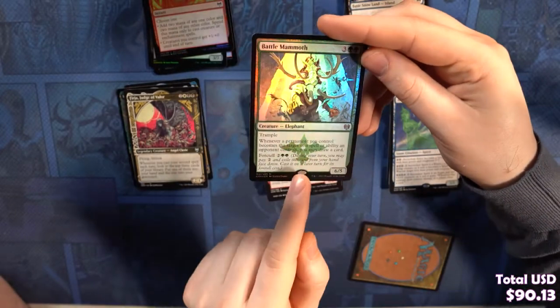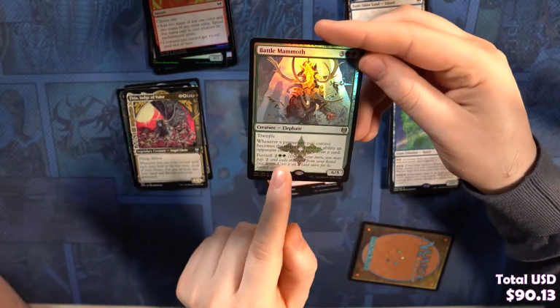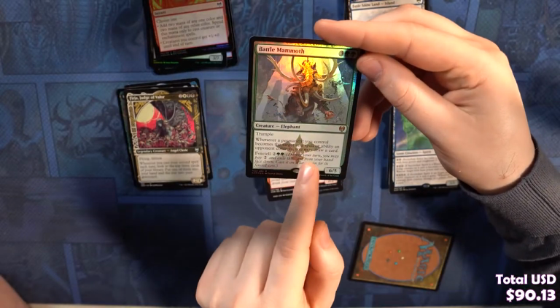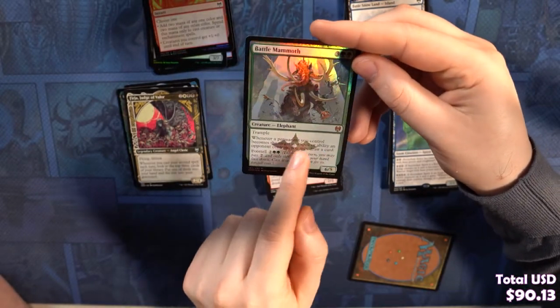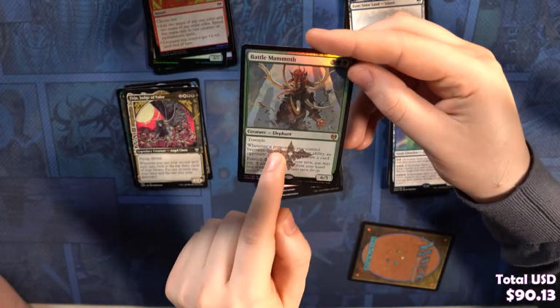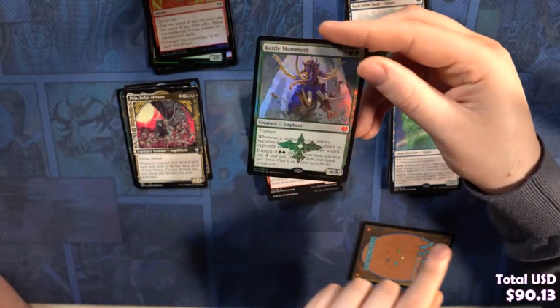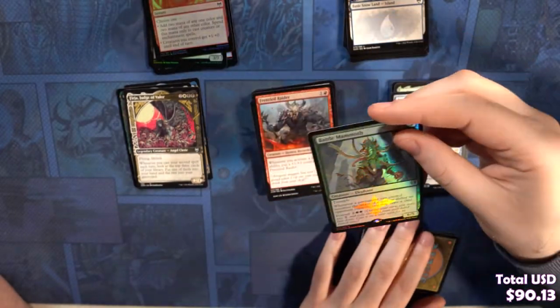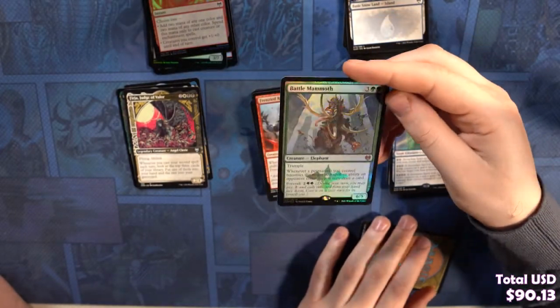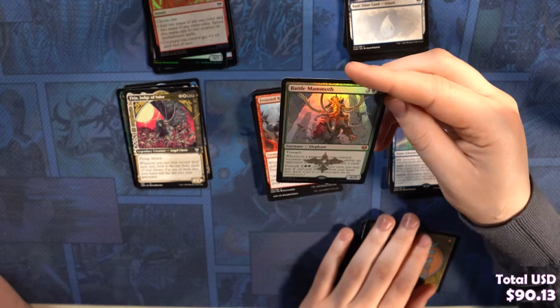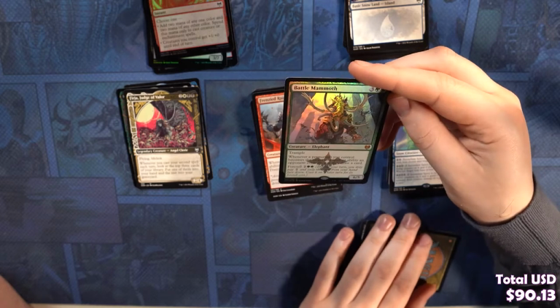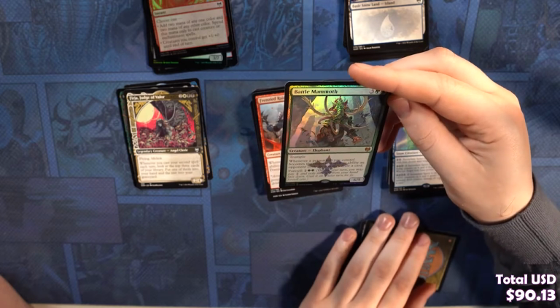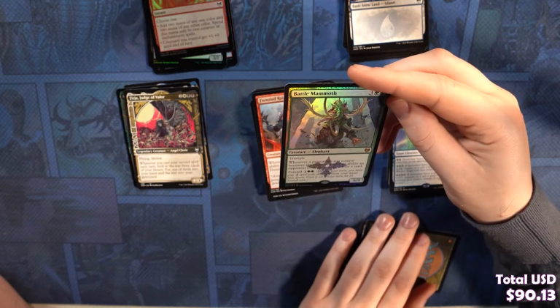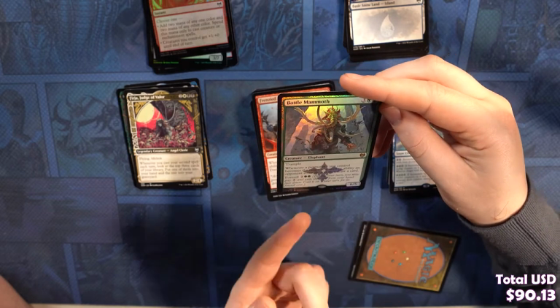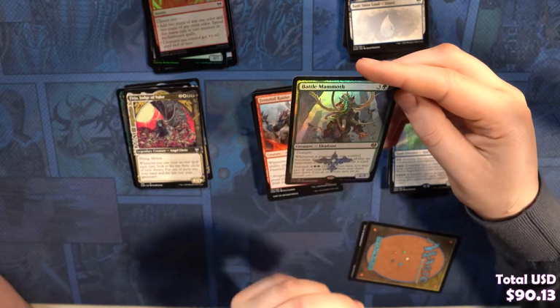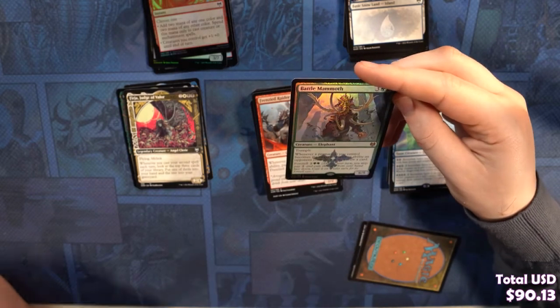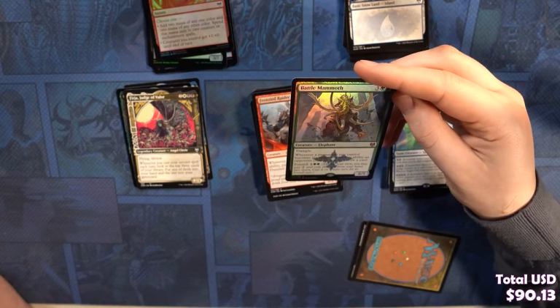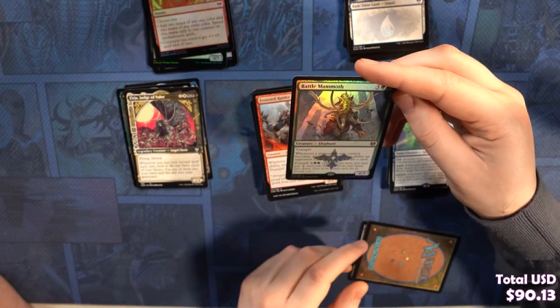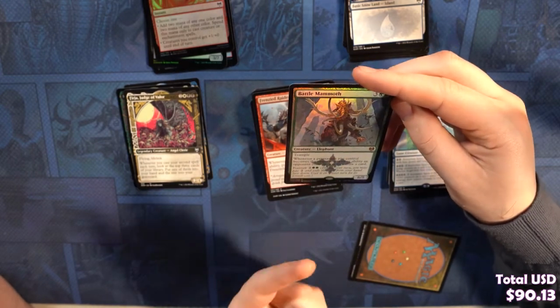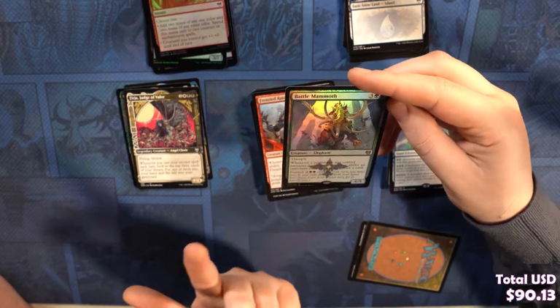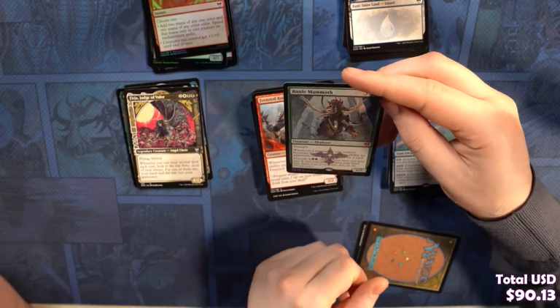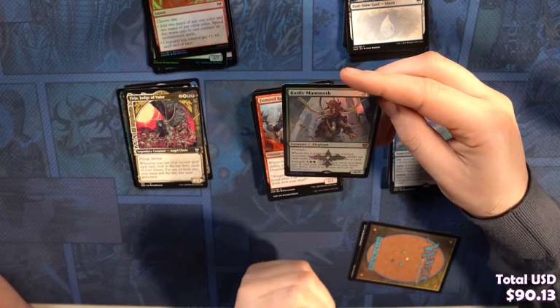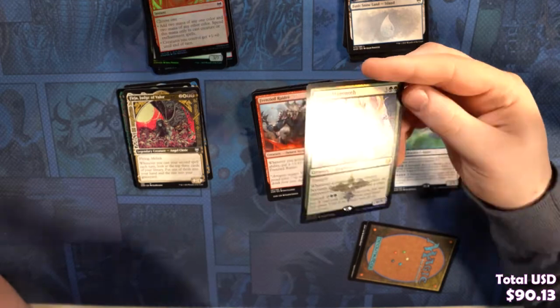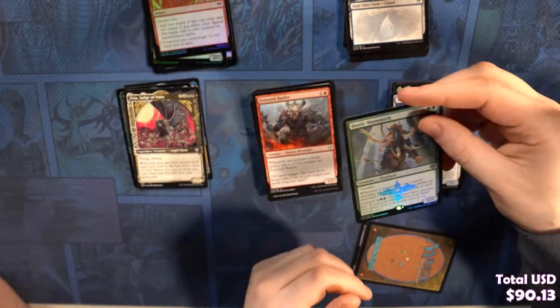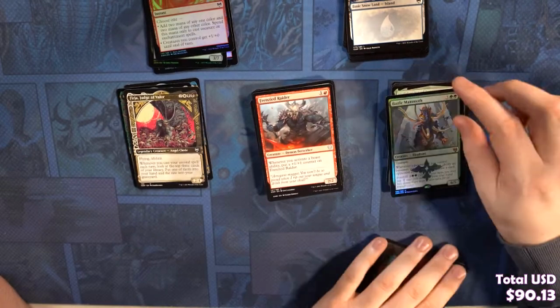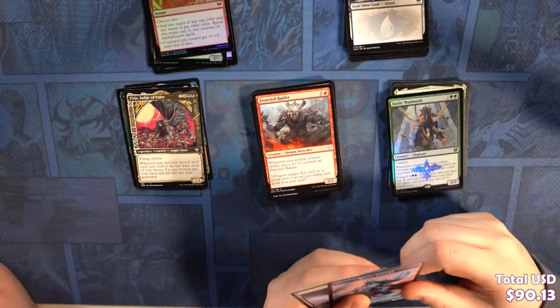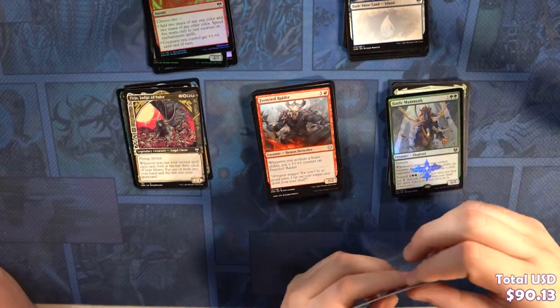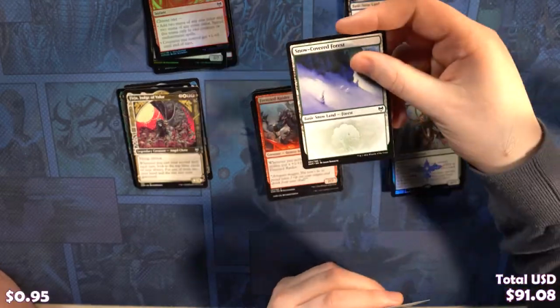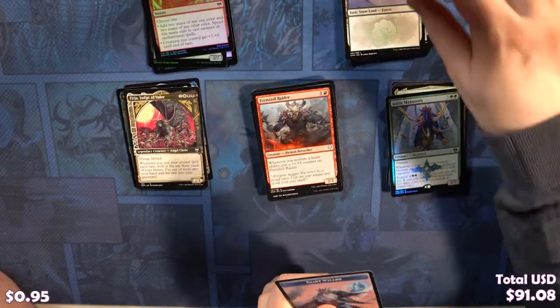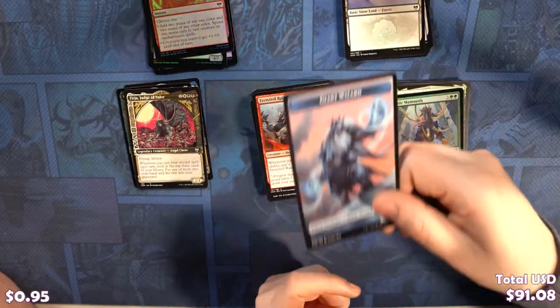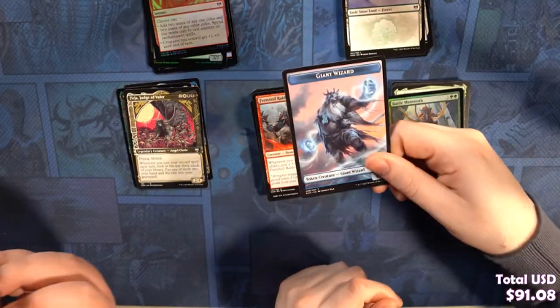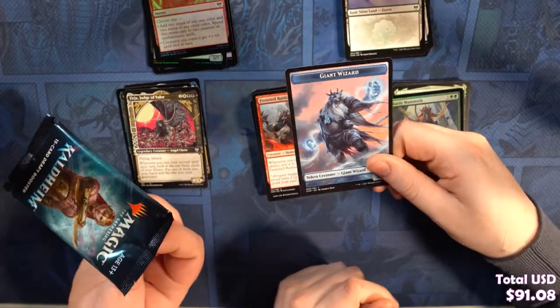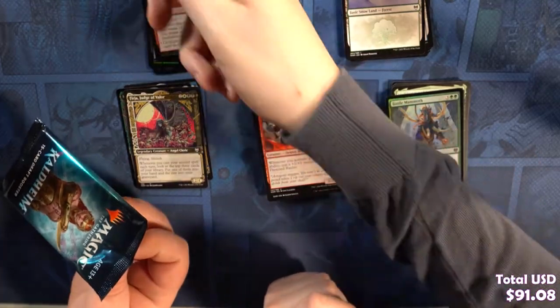I didn't realize they had the little Foretell symbol on them. If they have a Foretell, the symbol is different from the set symbol. Yeah — but it's the Foretell symbol. We've got a Snow-Covered Forest and a Giant Wizard token.